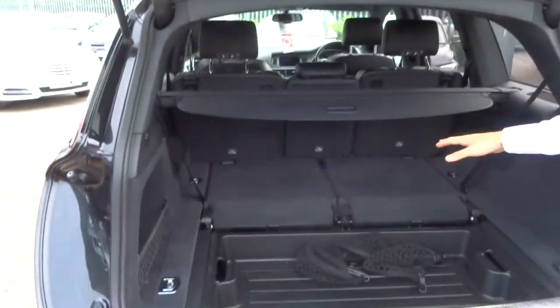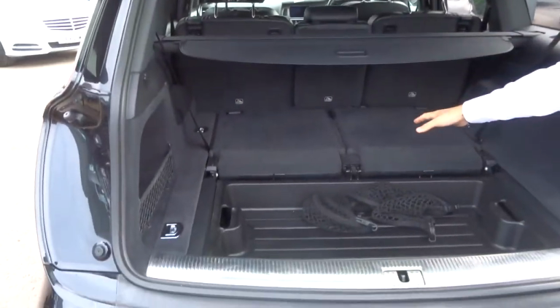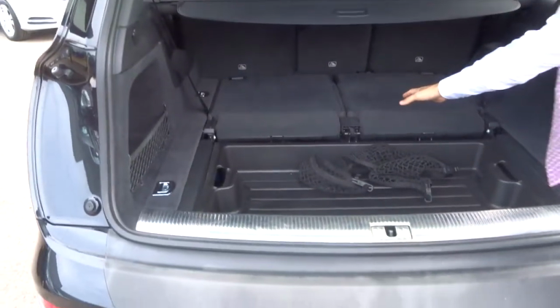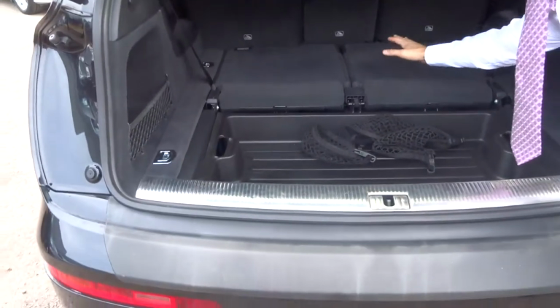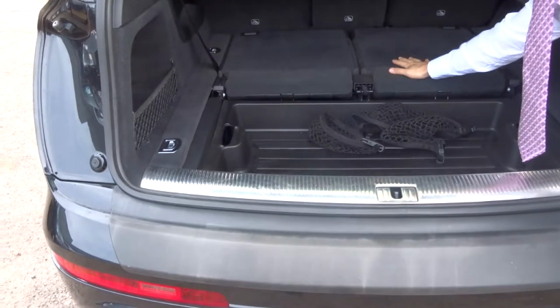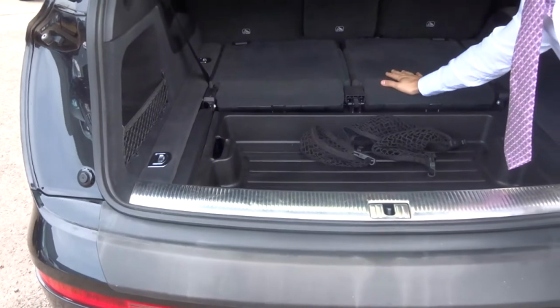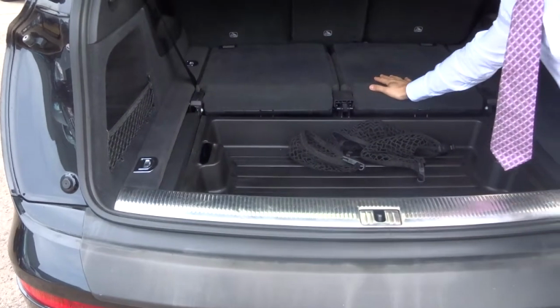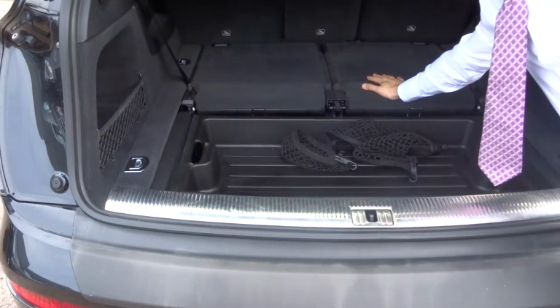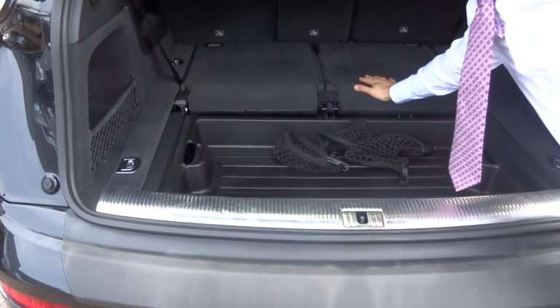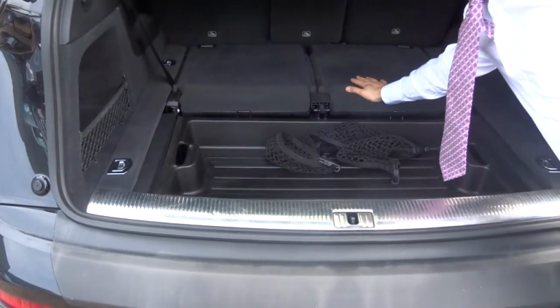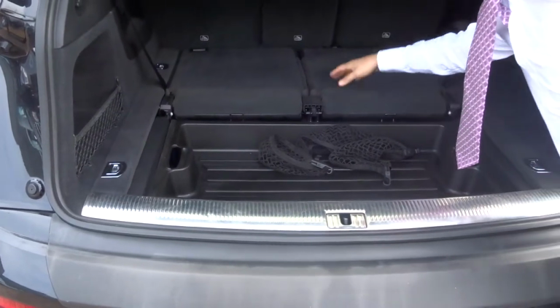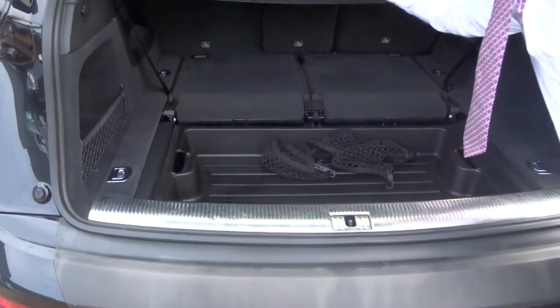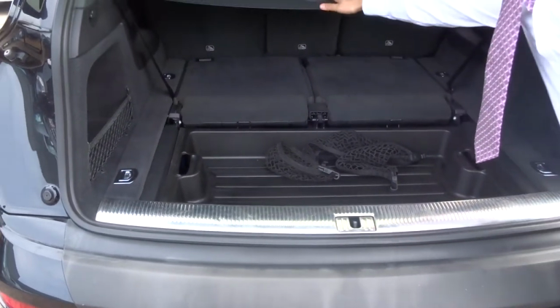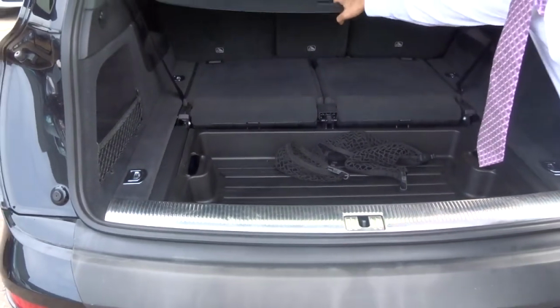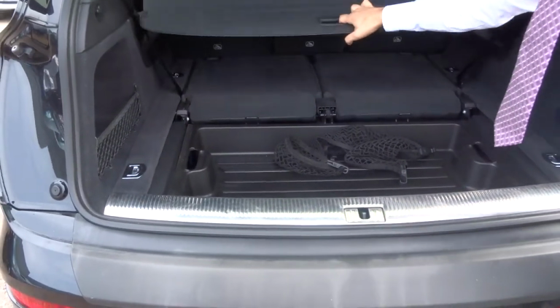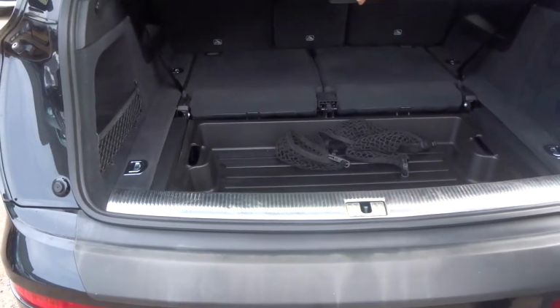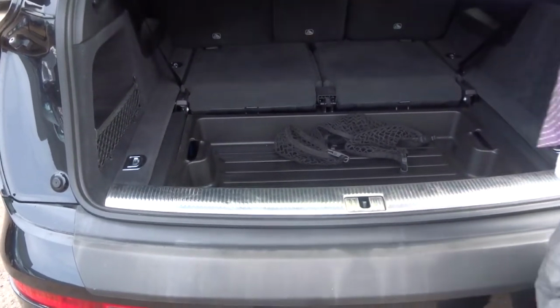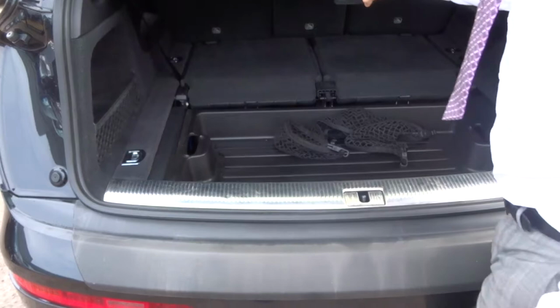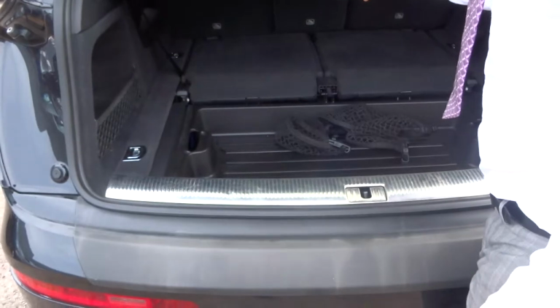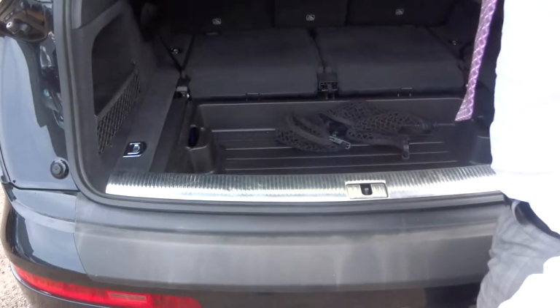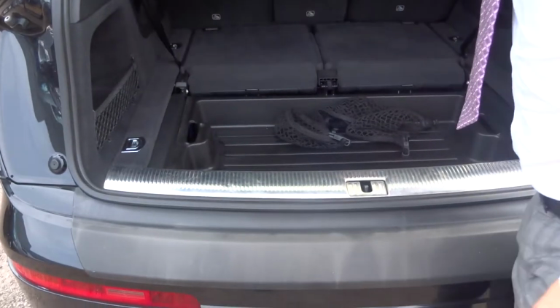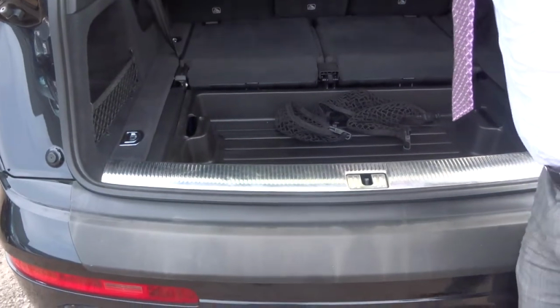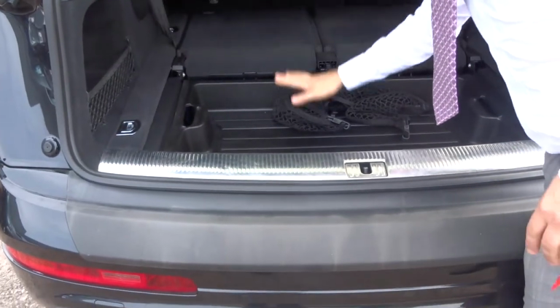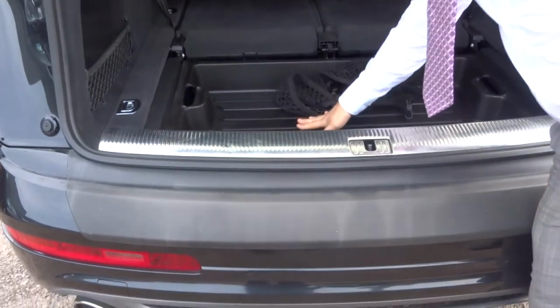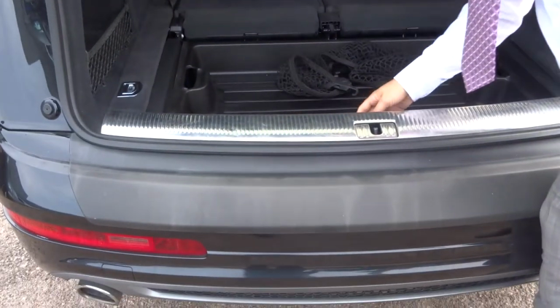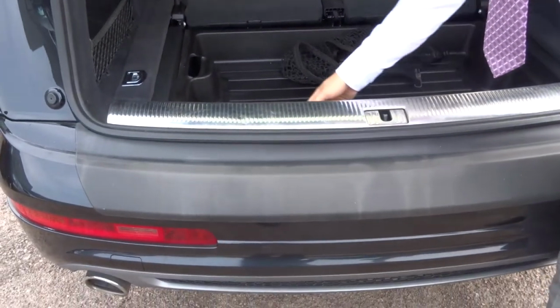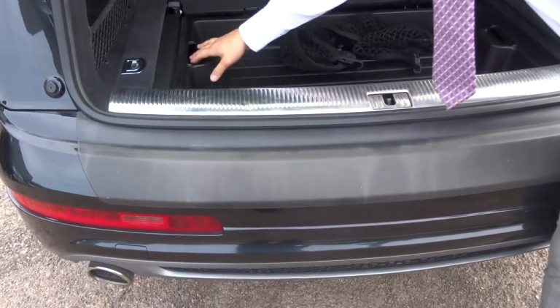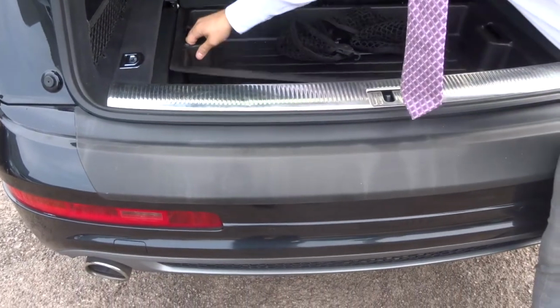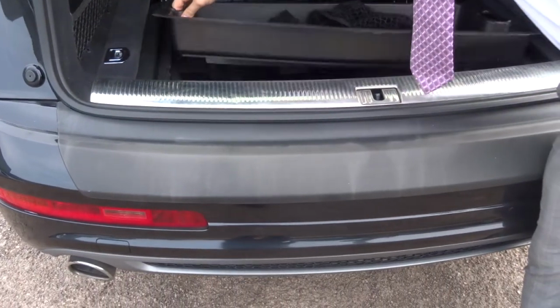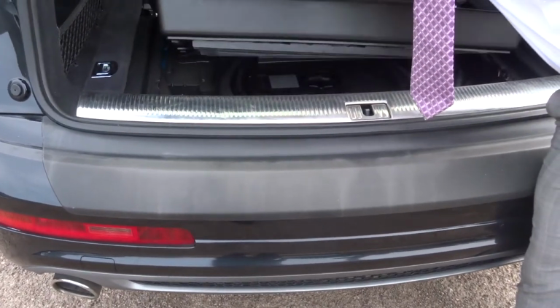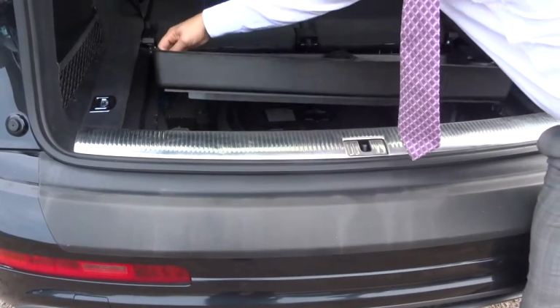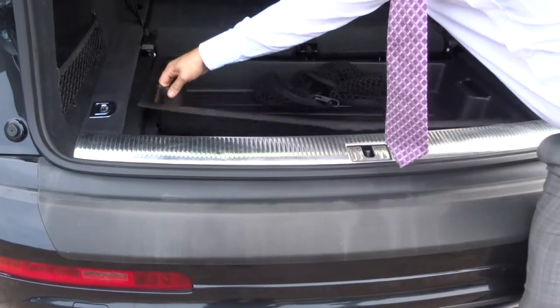Obviously it's seven seats. The sixth and seventh seats are down at the moment. You've got a rear load cover that comes all the way over. You've got storage here, and then again underneath the storage and the spare.